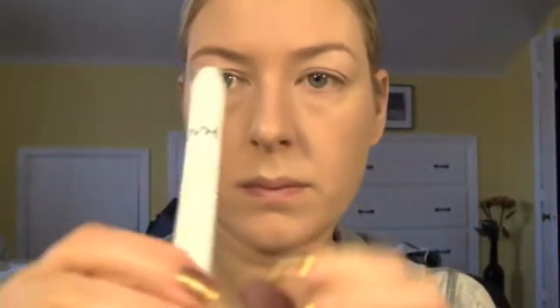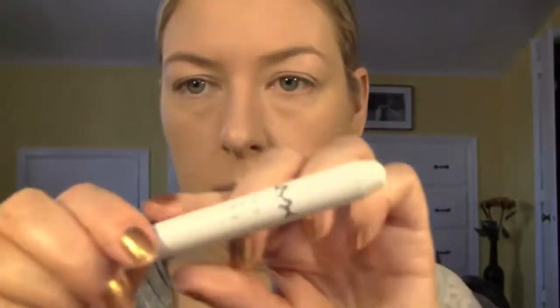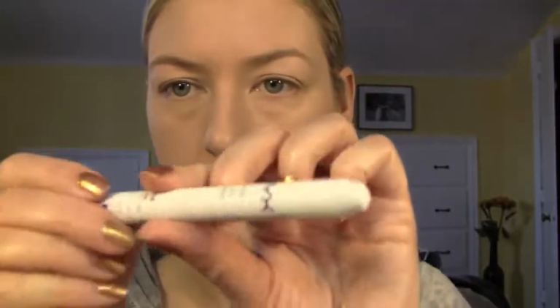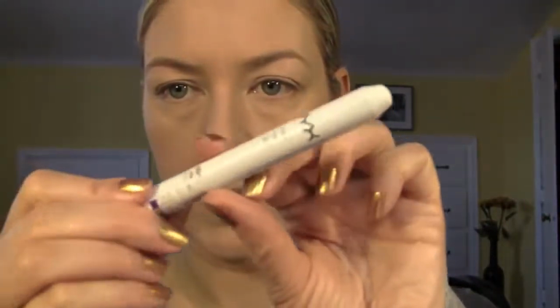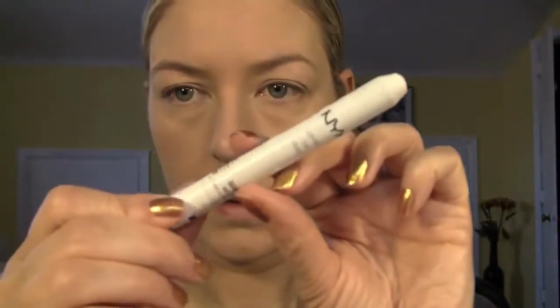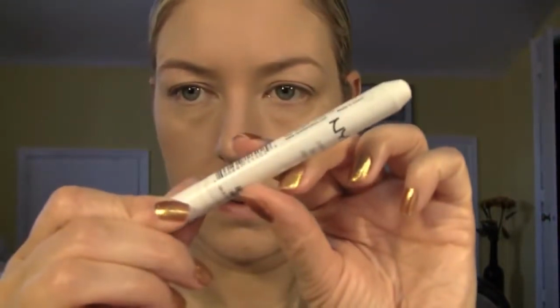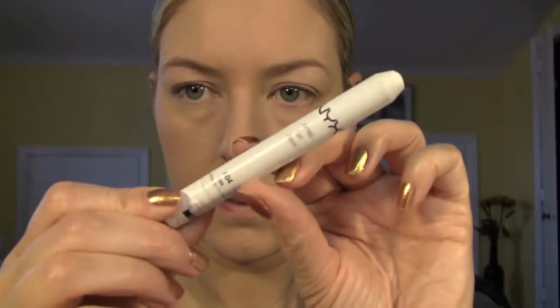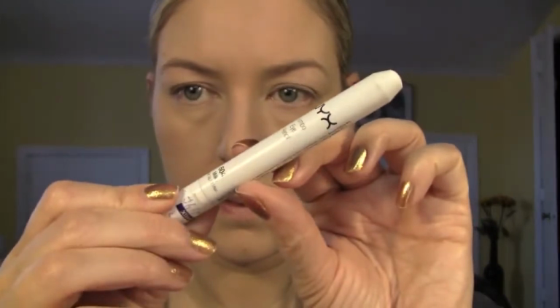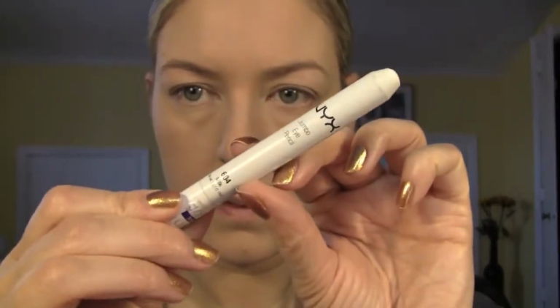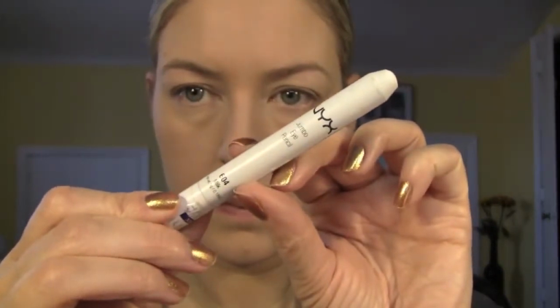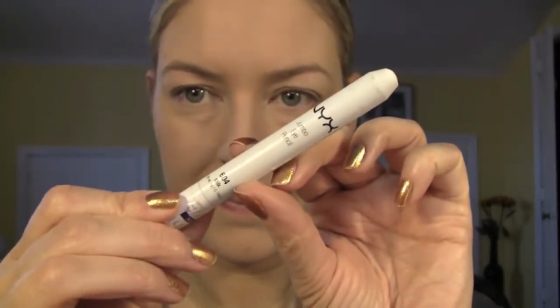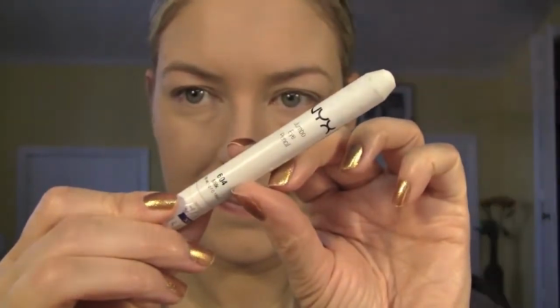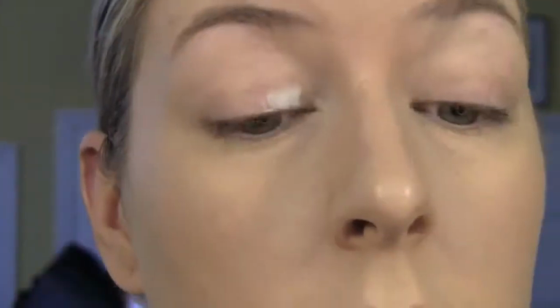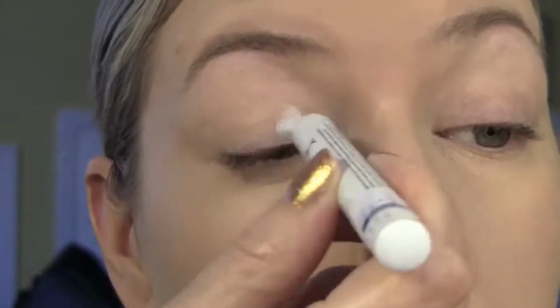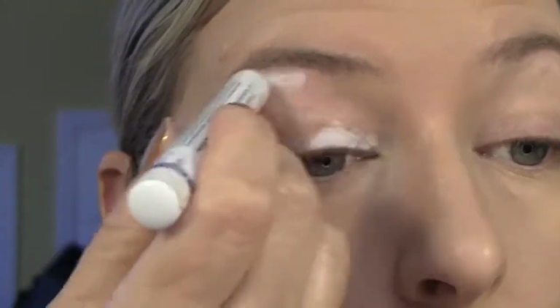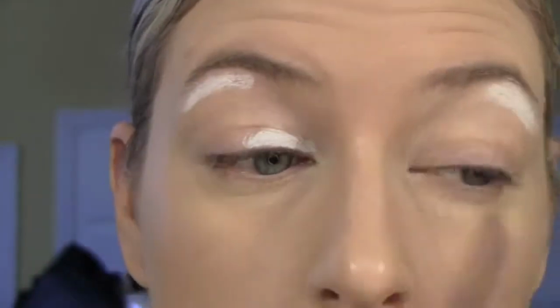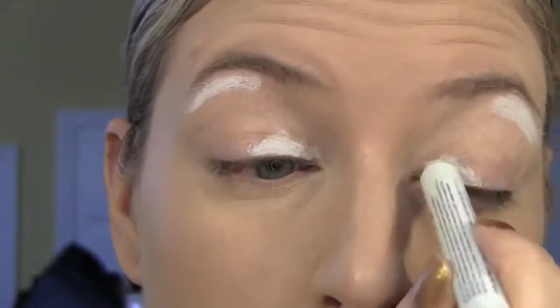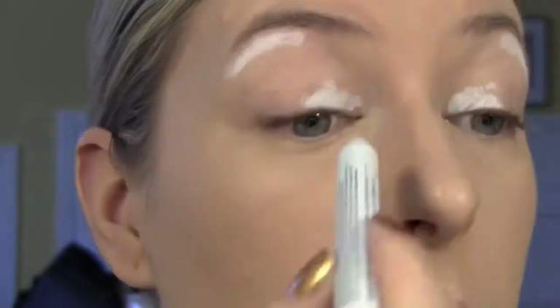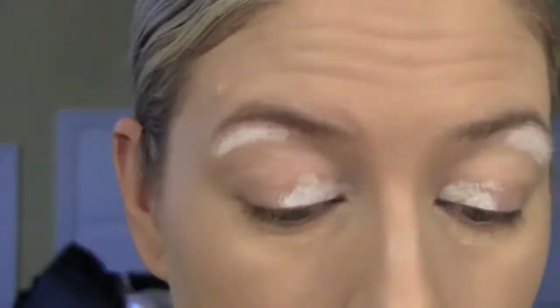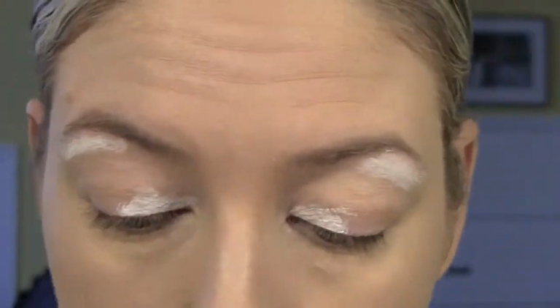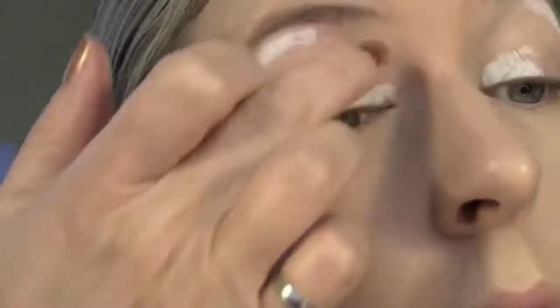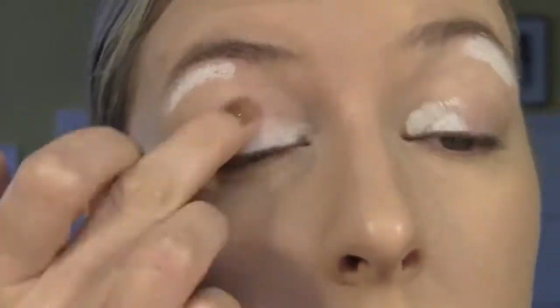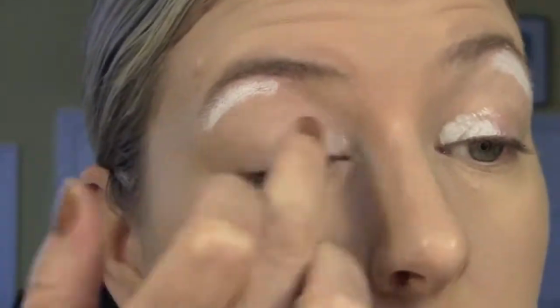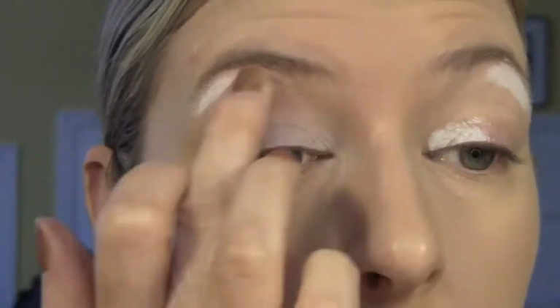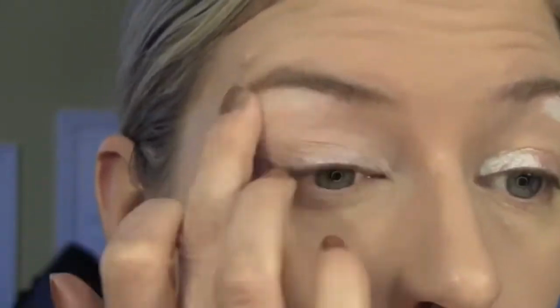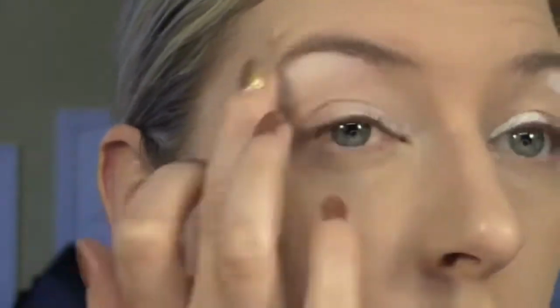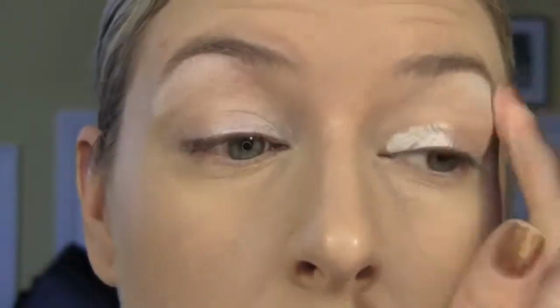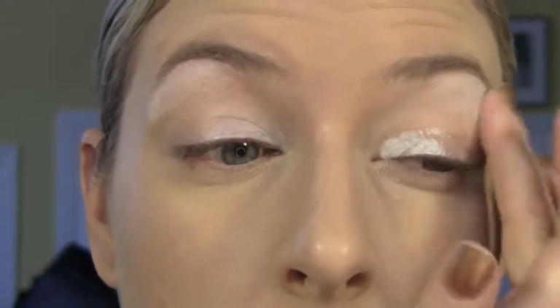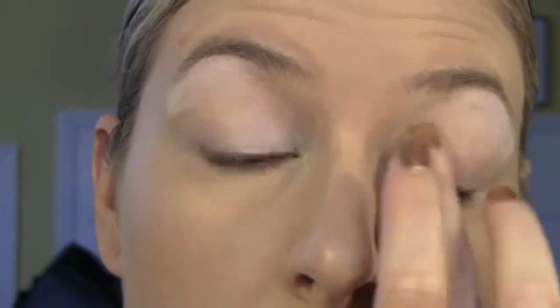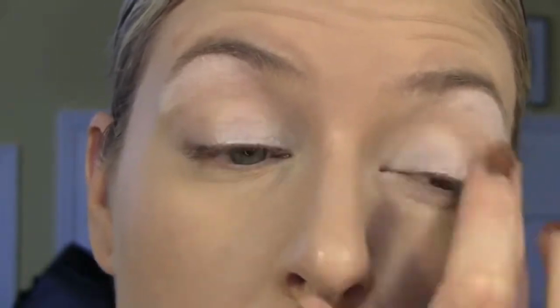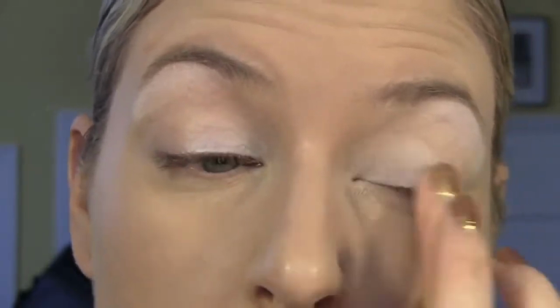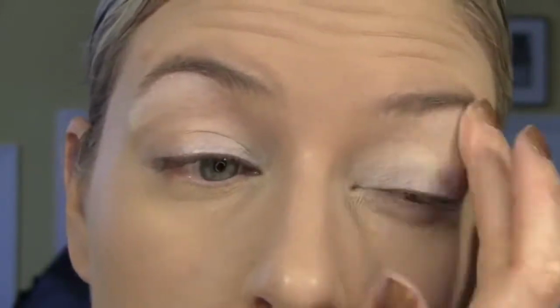We're now going to start the eye makeup by applying a white base on your lids. I went ahead and applied it on the inside of the eye, the first quarter, and just under my brows.